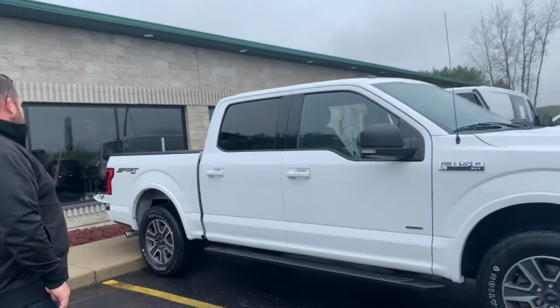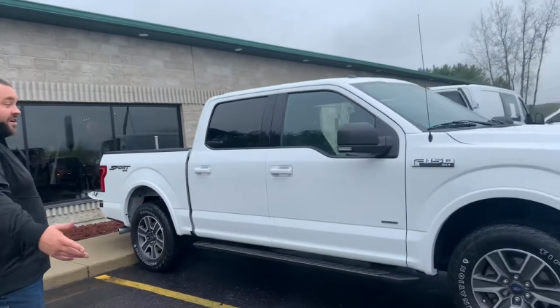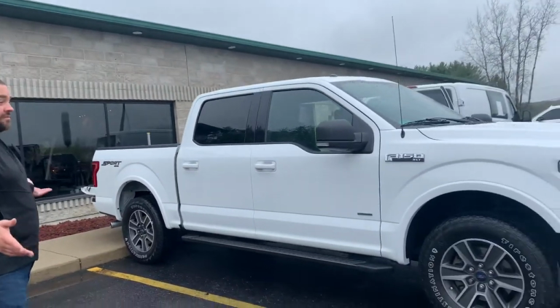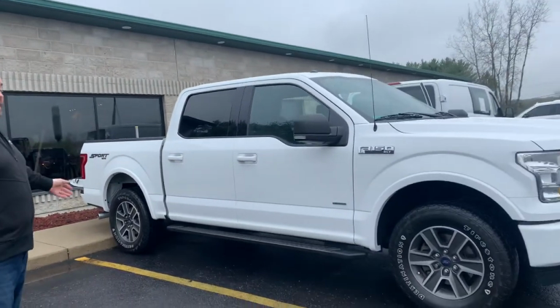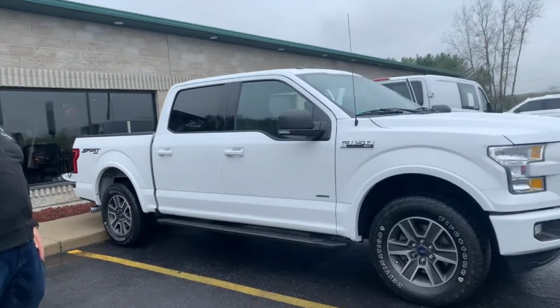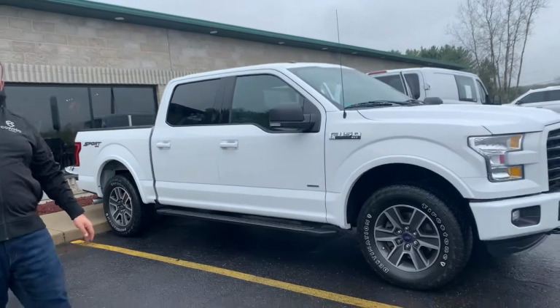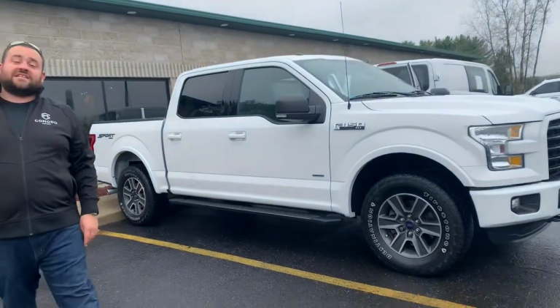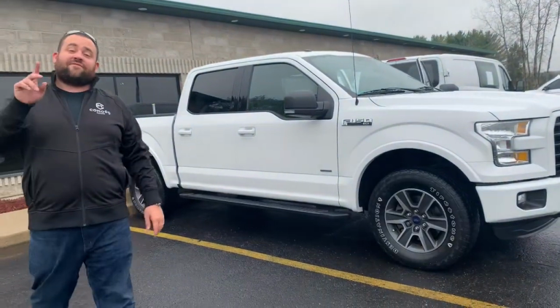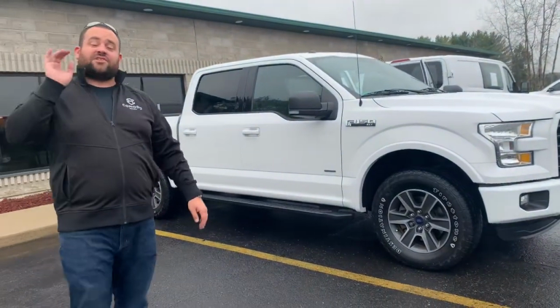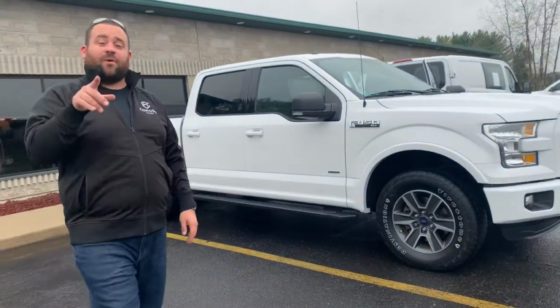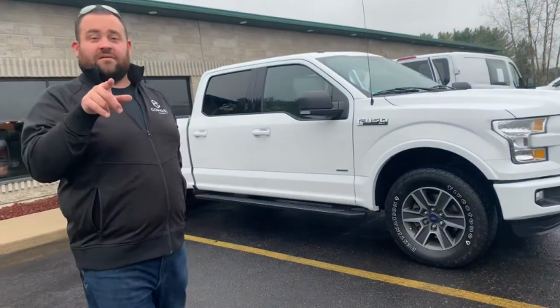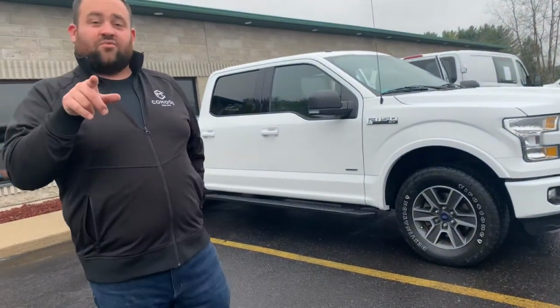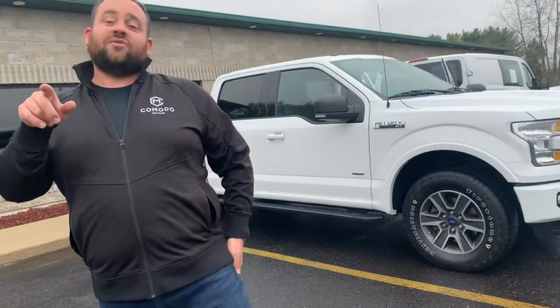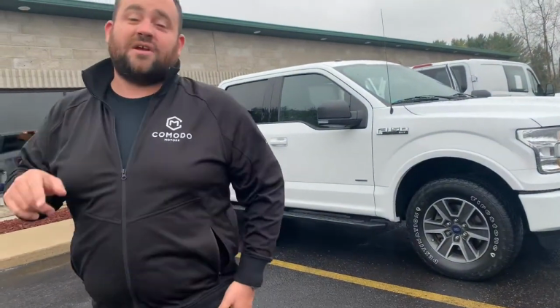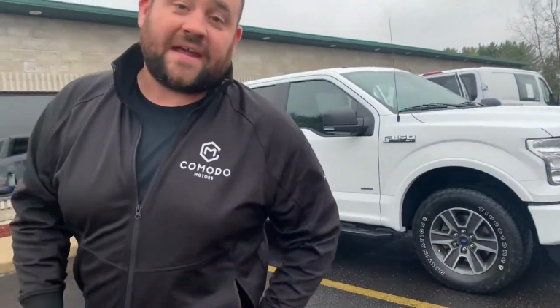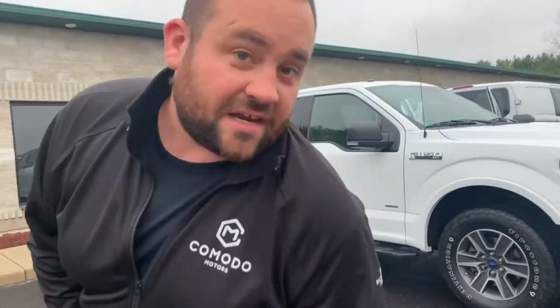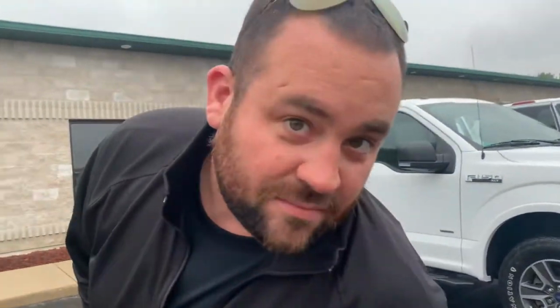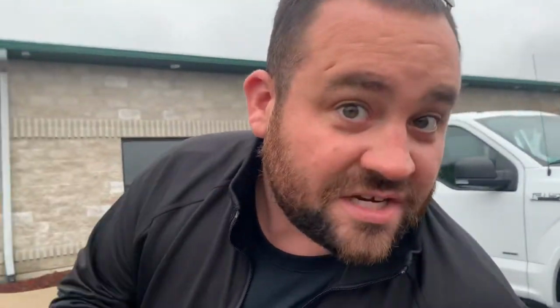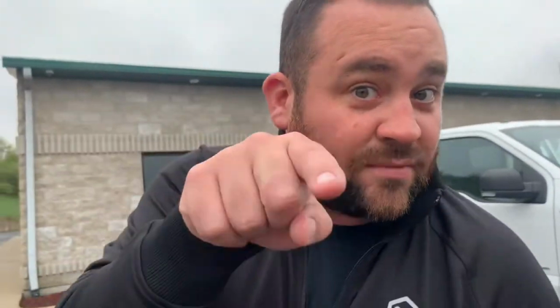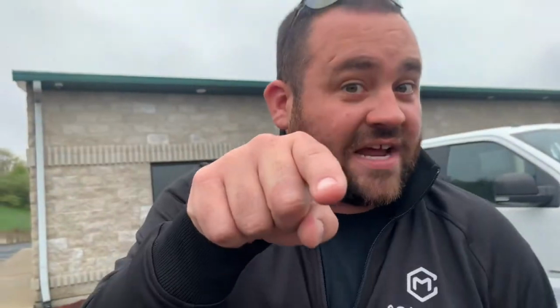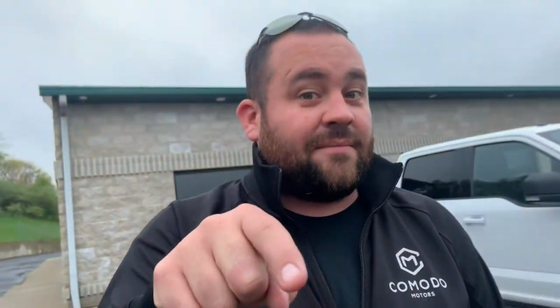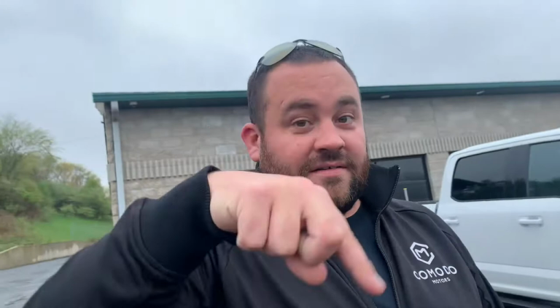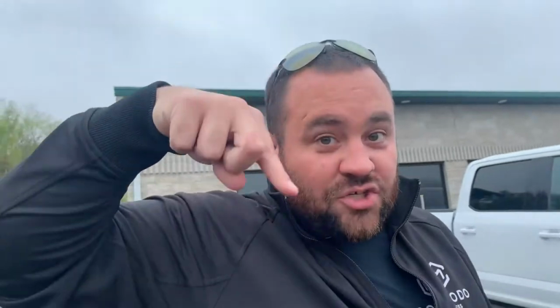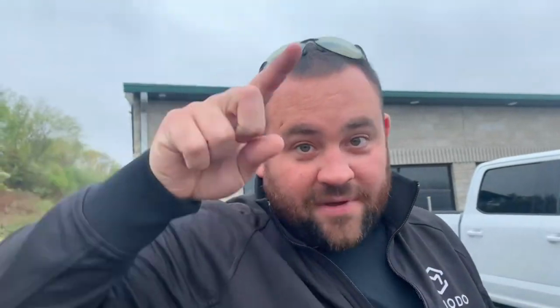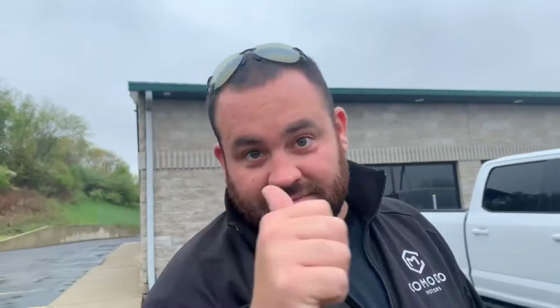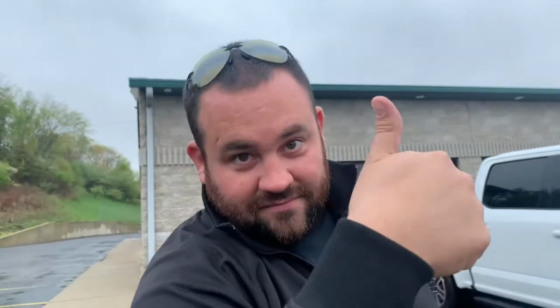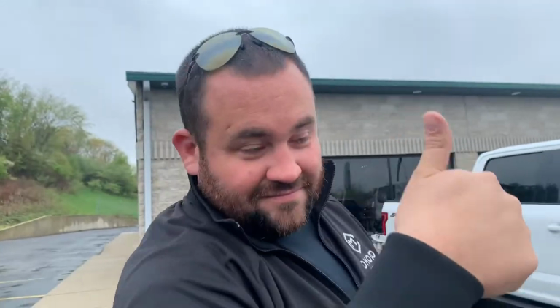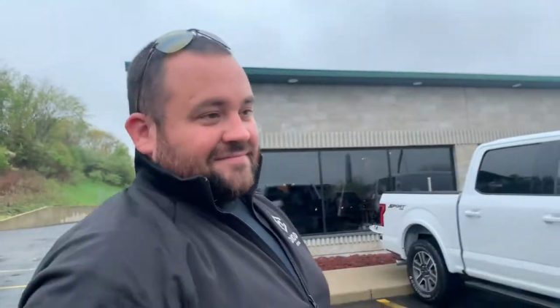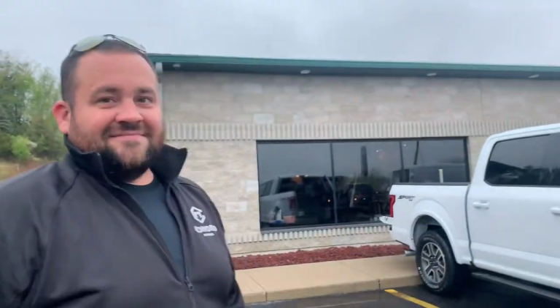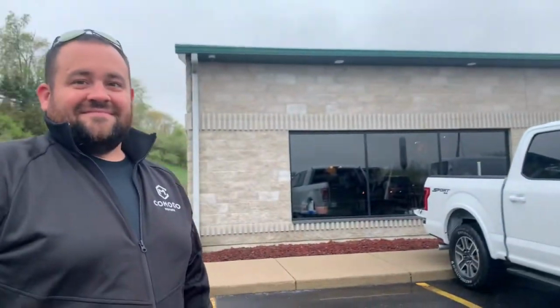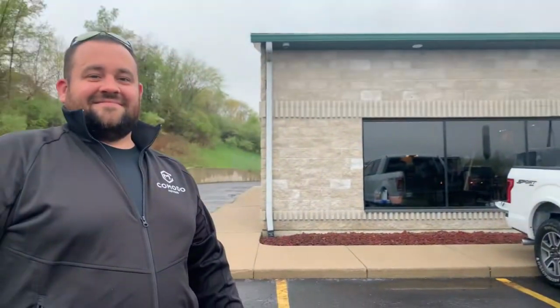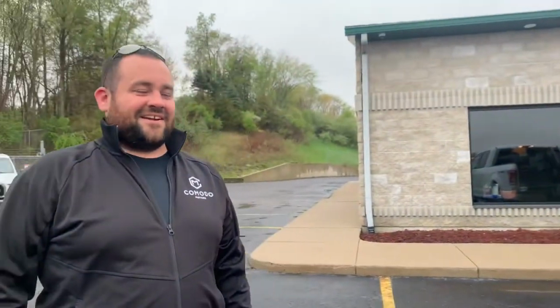That's the 2016 F-150 Sport with the 302A package at Komodo Motors. KomodoMotors.com — swipe up, there's a swipe up.